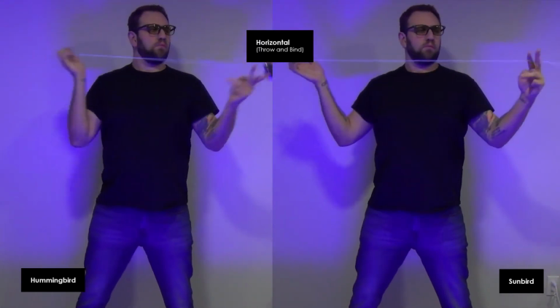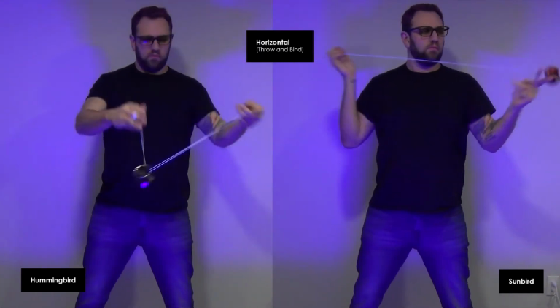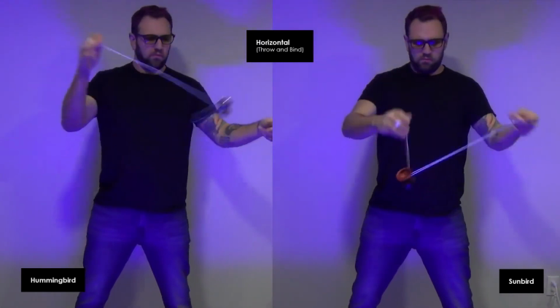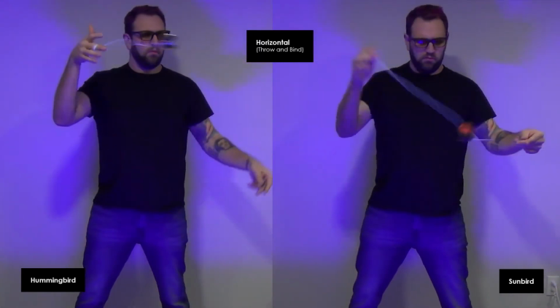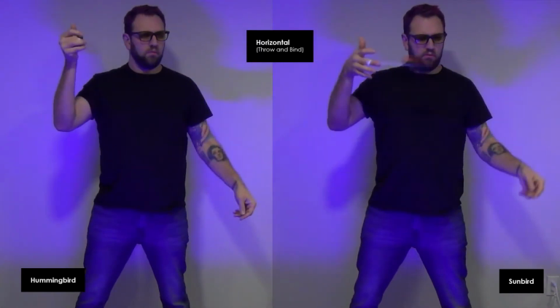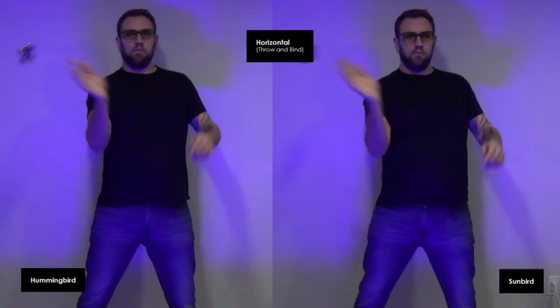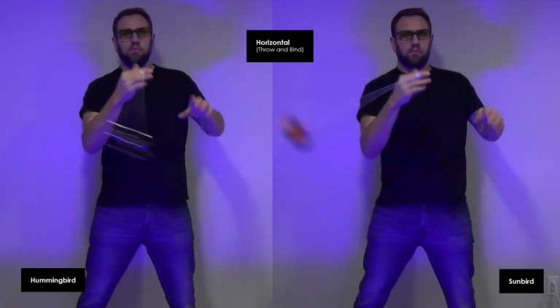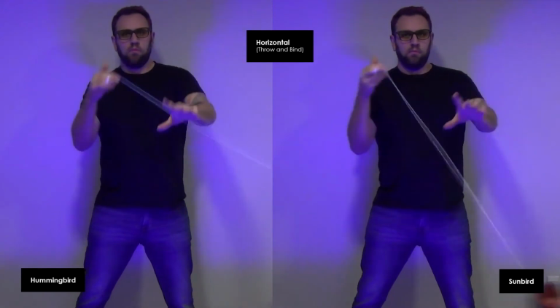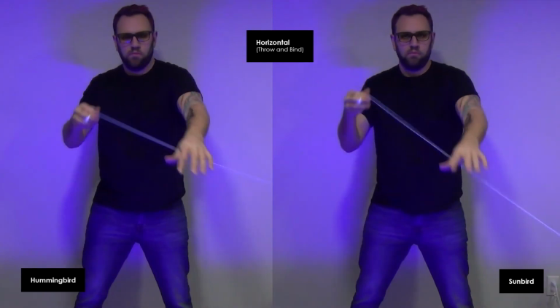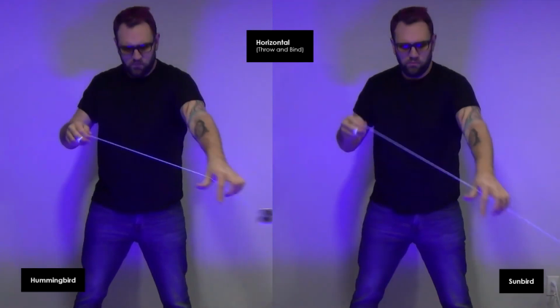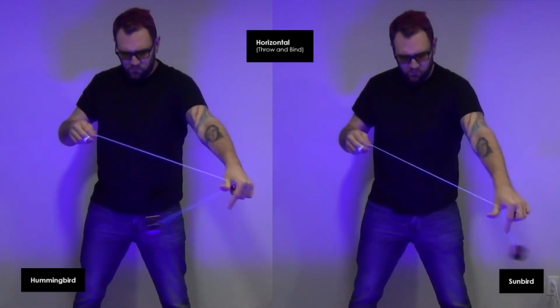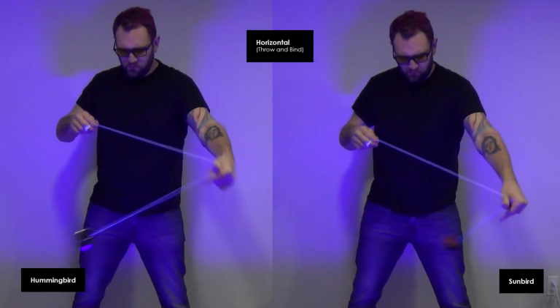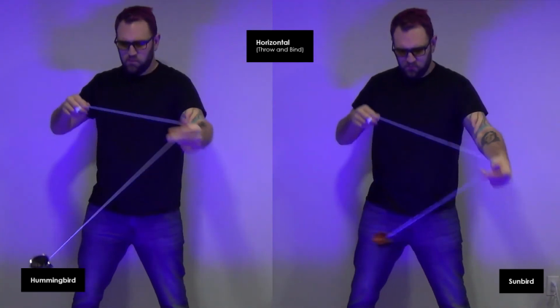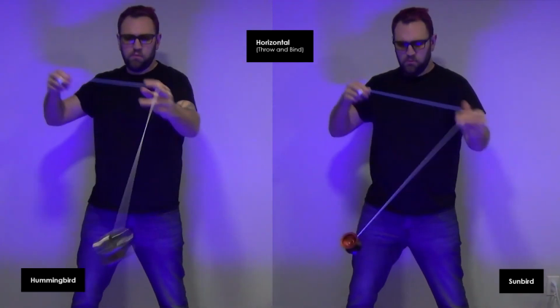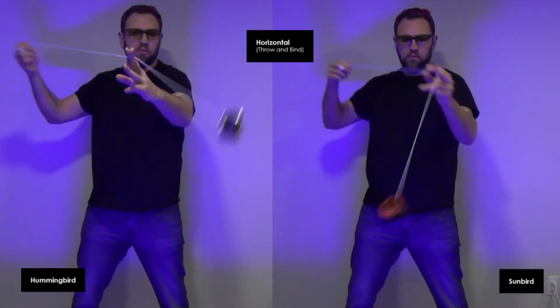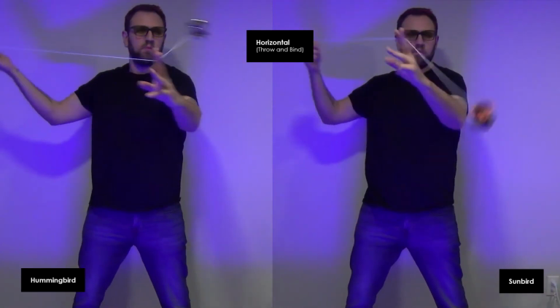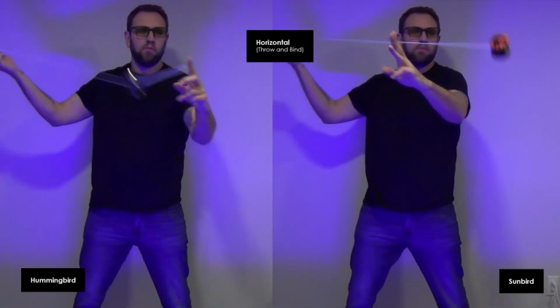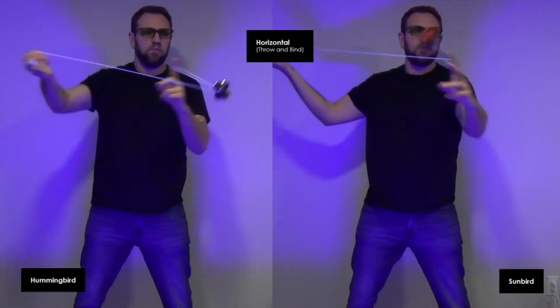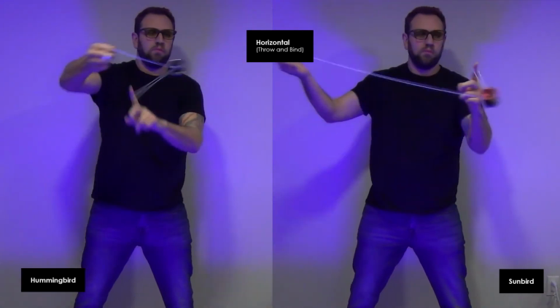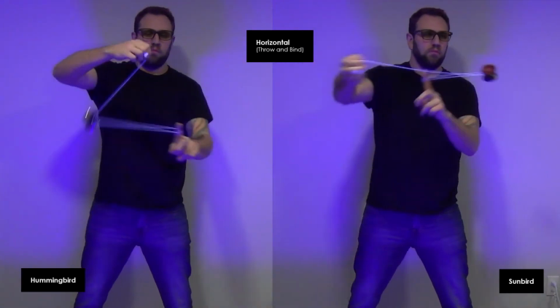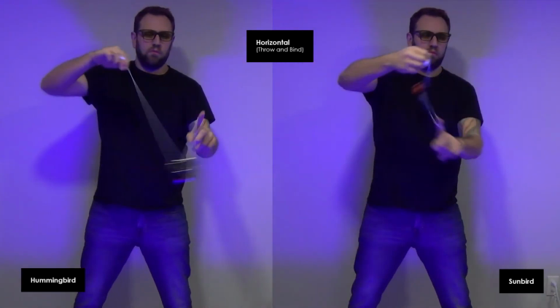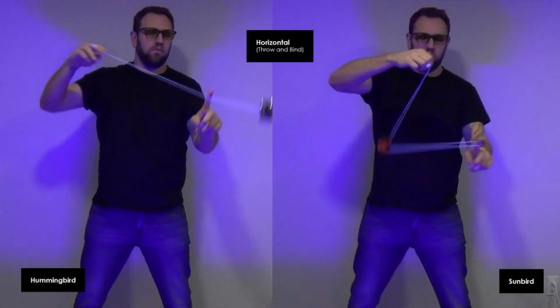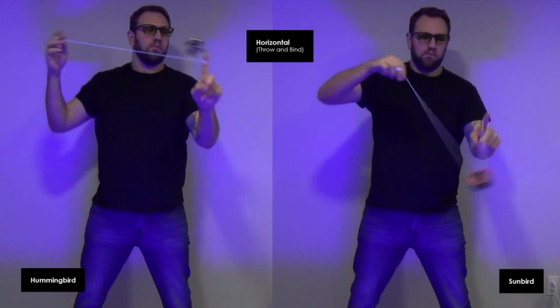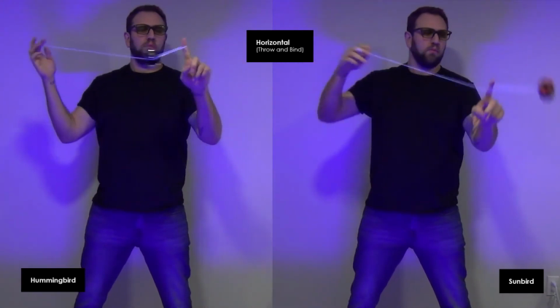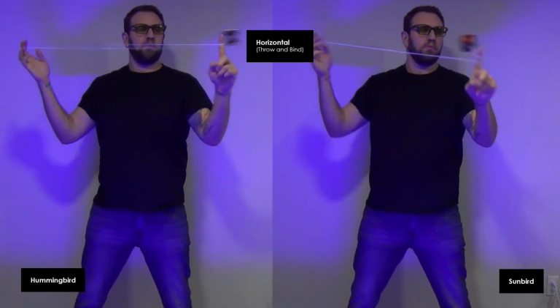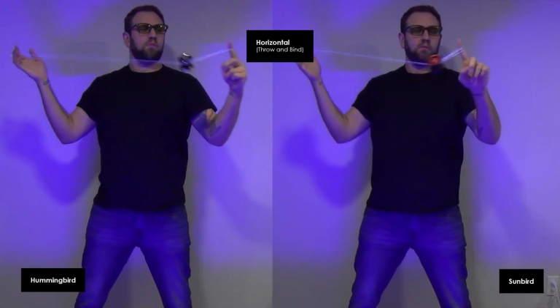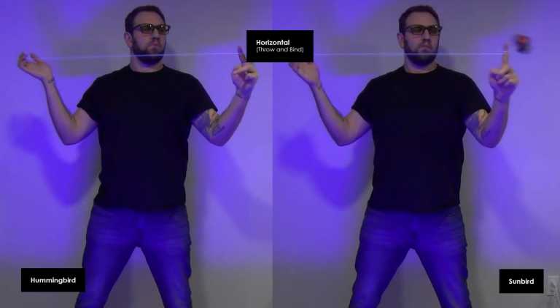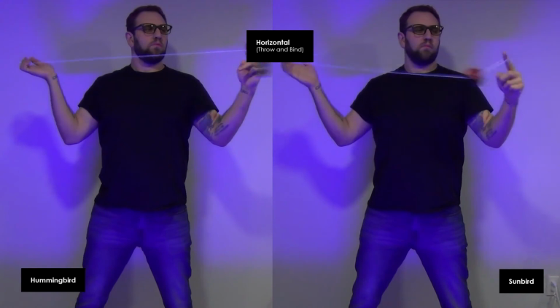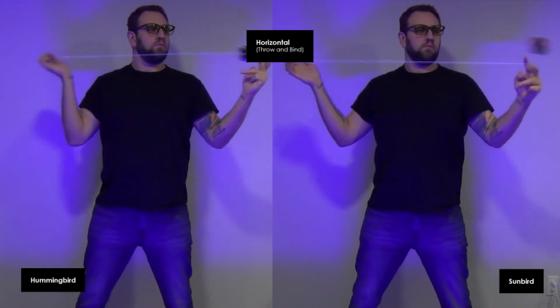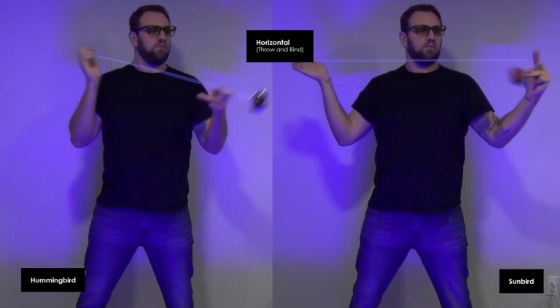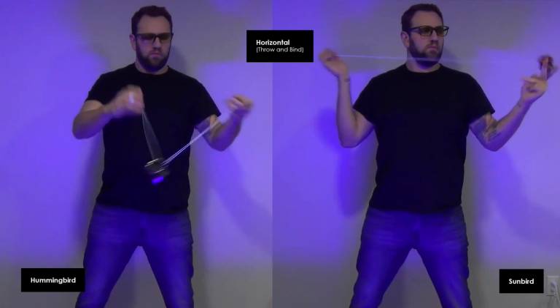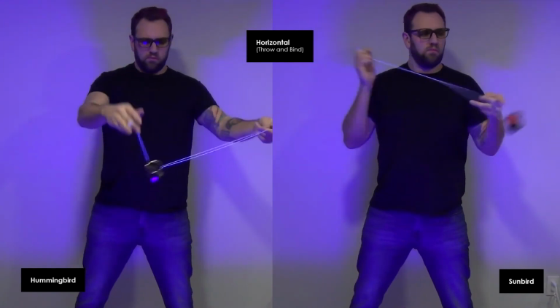For my horizontal throw and bind, I find the Hummingbird to be the clear choice here for me. The Sunbird, once again, did not feel as stable, and it did want to lean more.